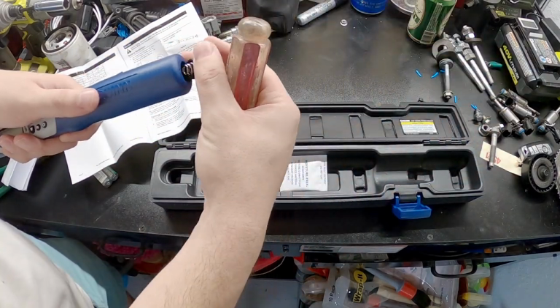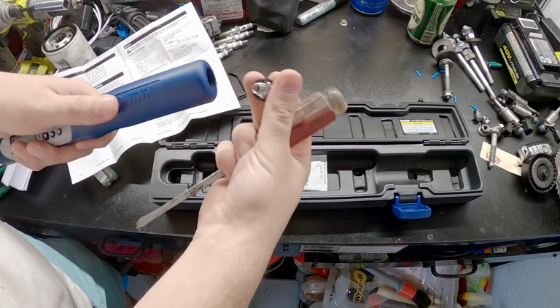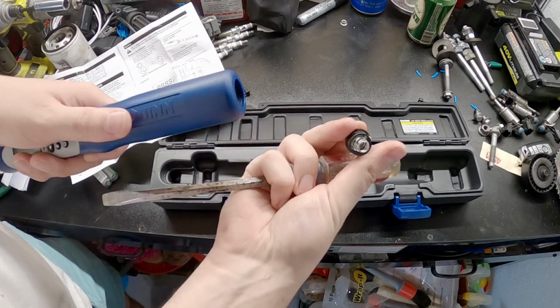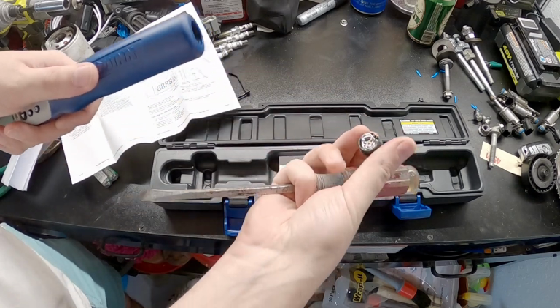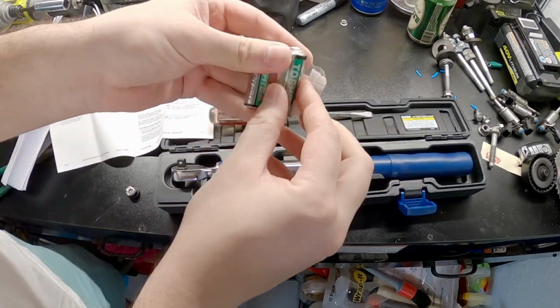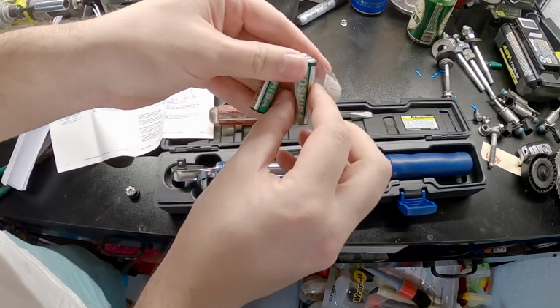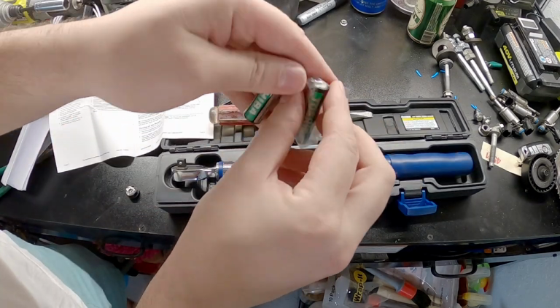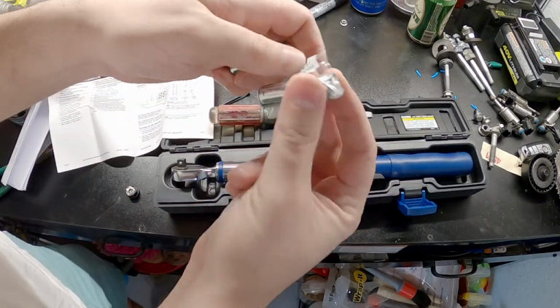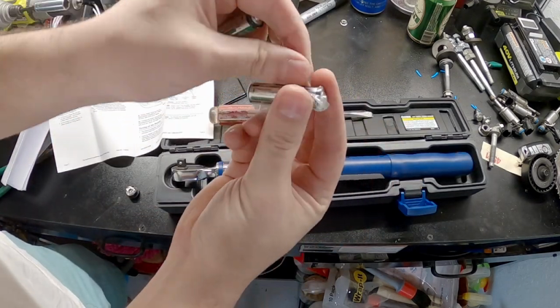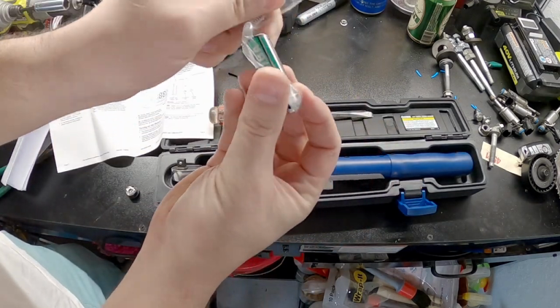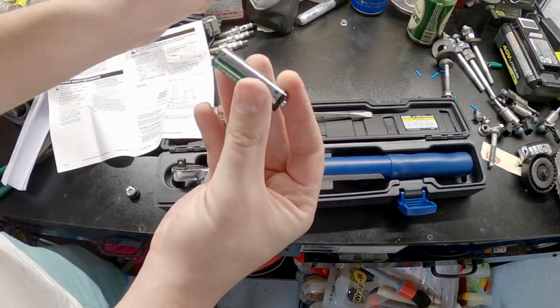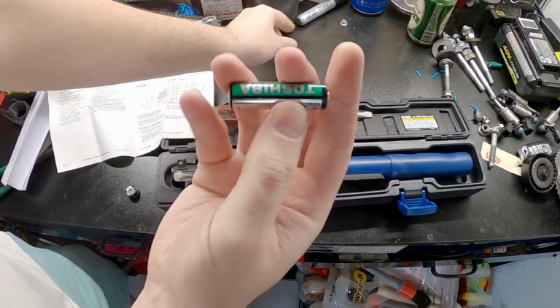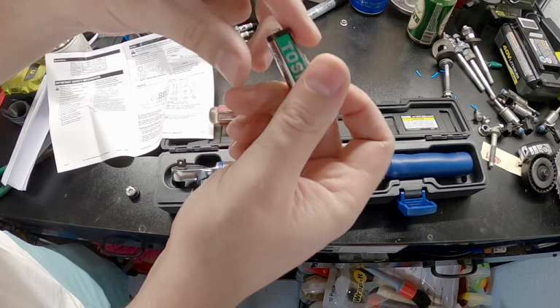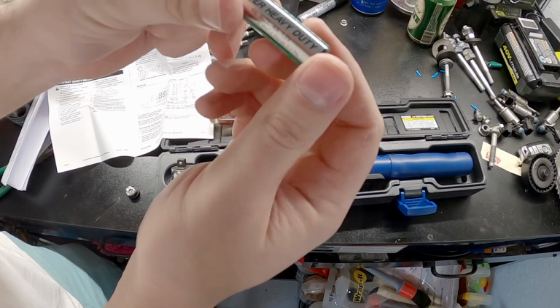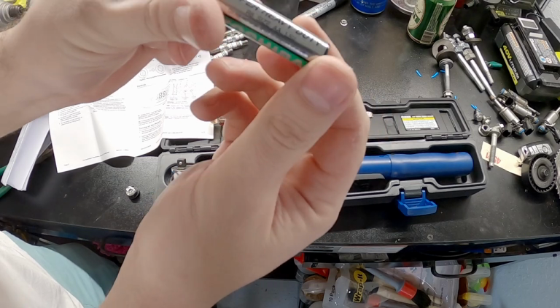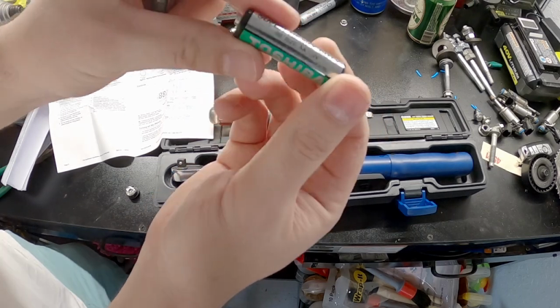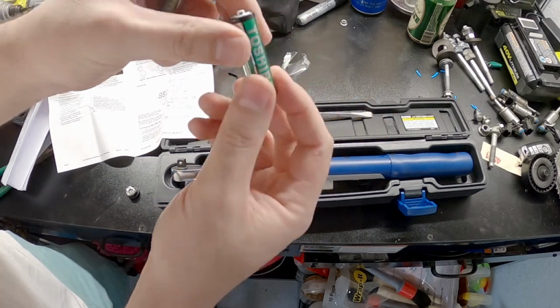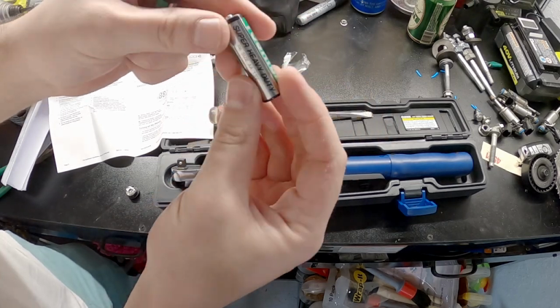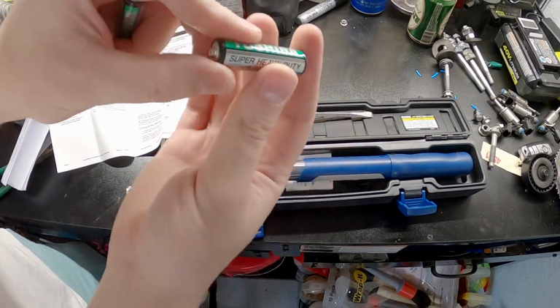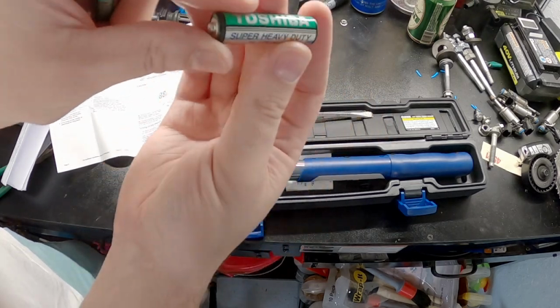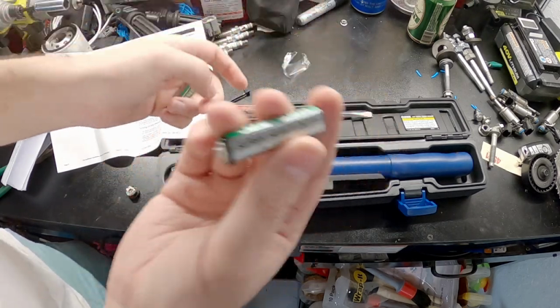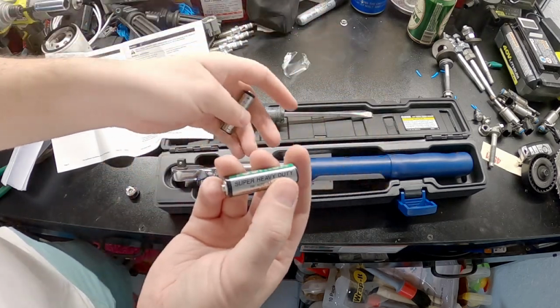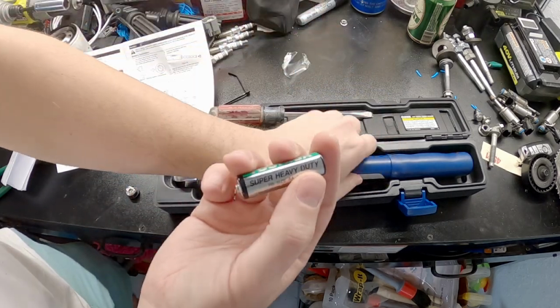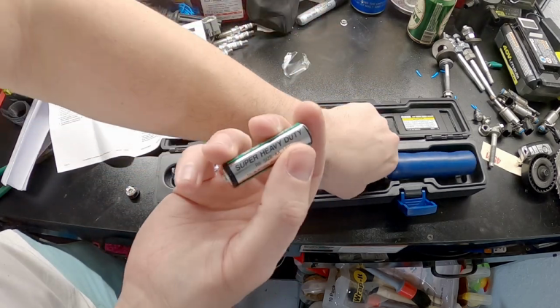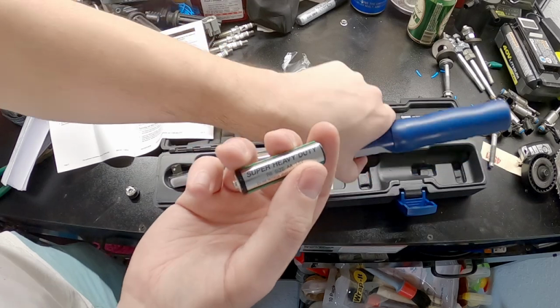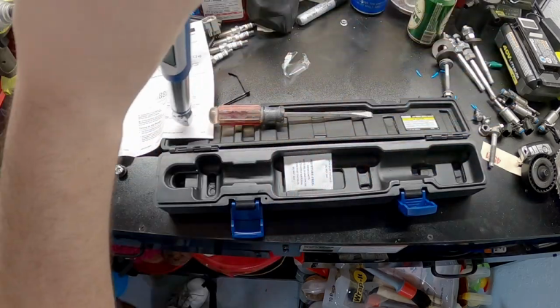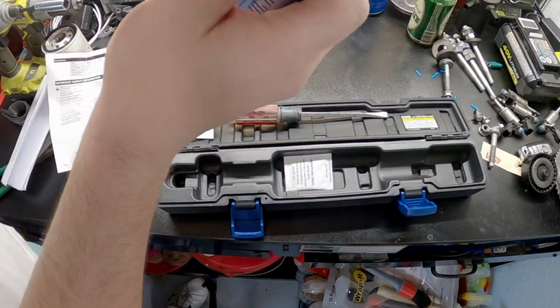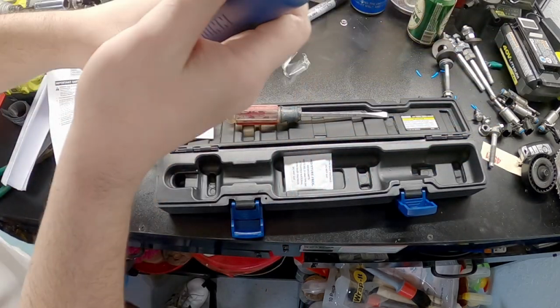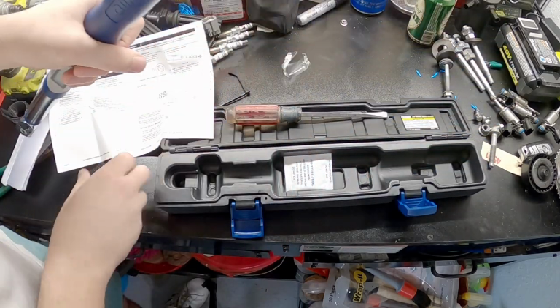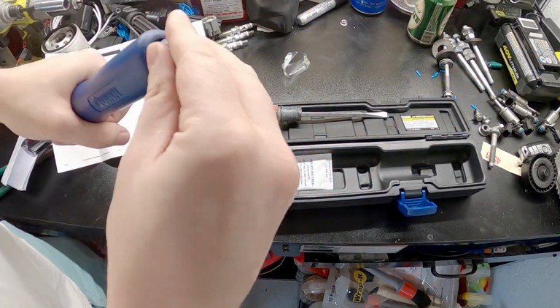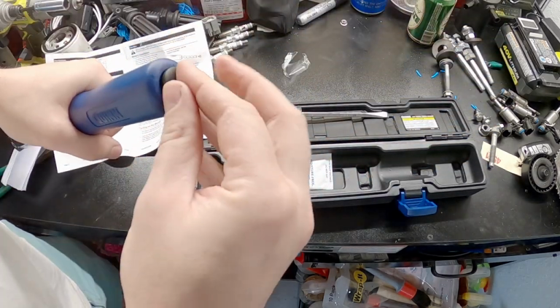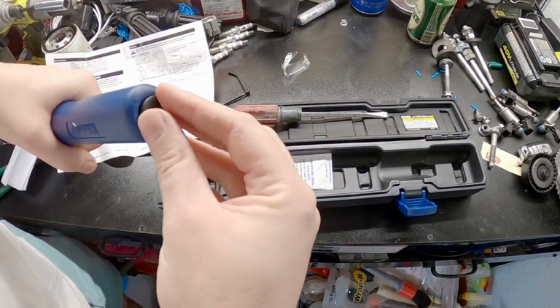Look at that — dang, two Shiba batteries. Wow. That's interesting — super heavy duty. Mm-hmm, duty, huh? I guess they go in that way. We'll find out here in a second.